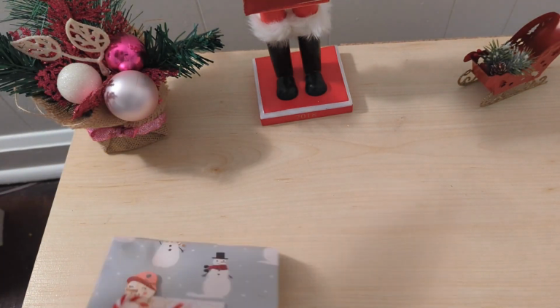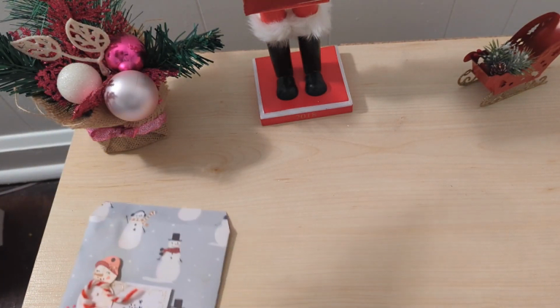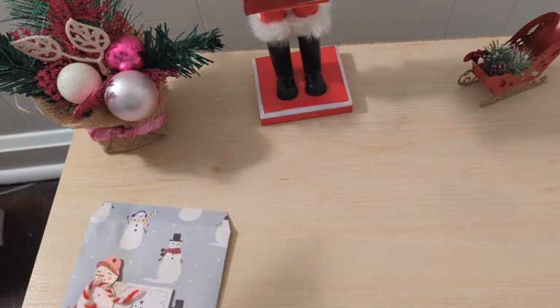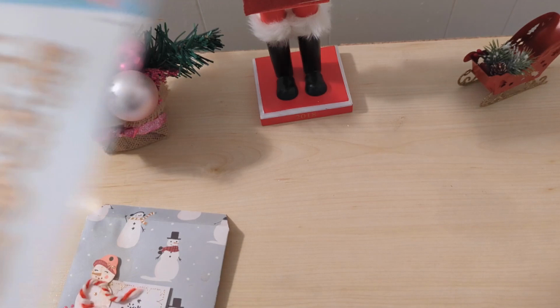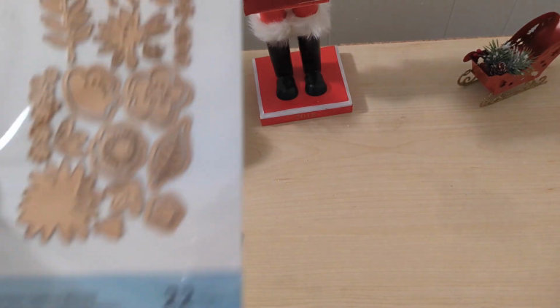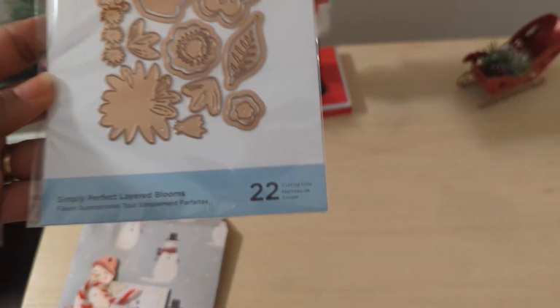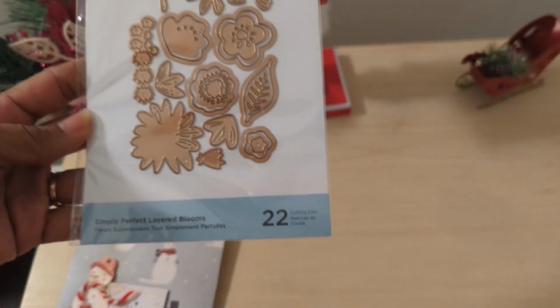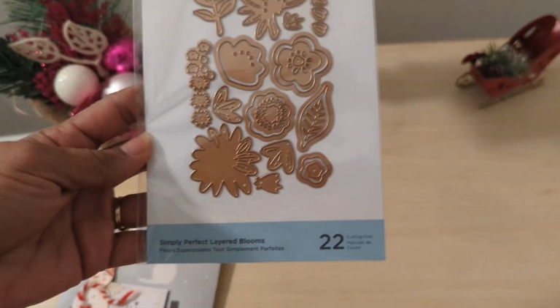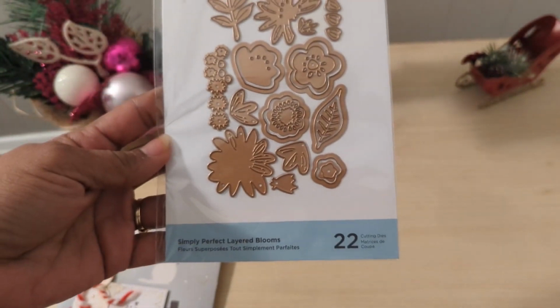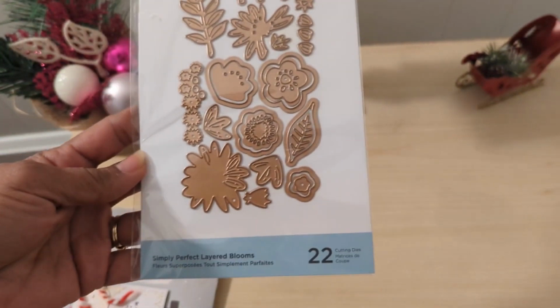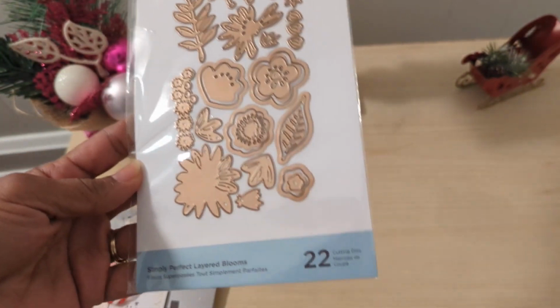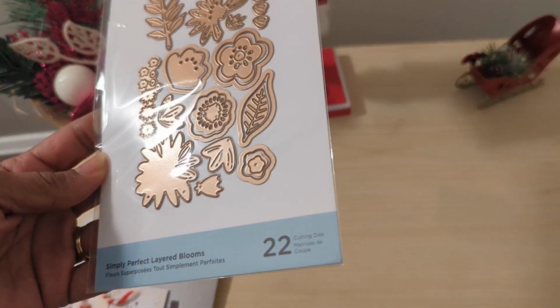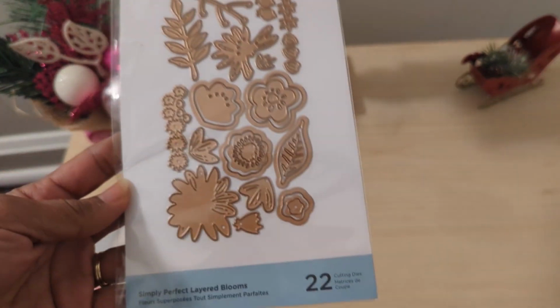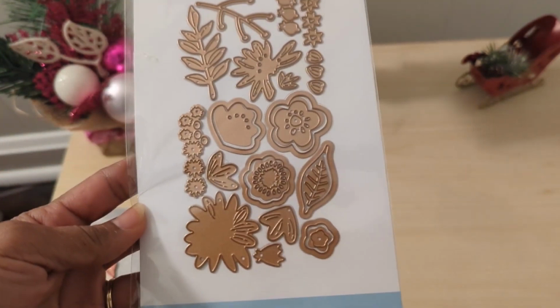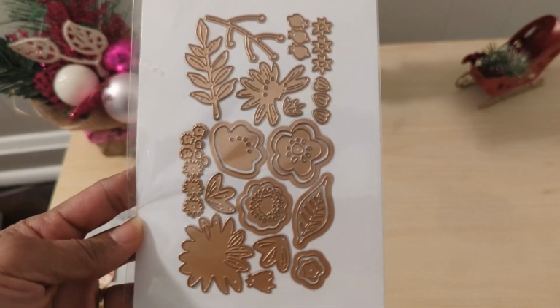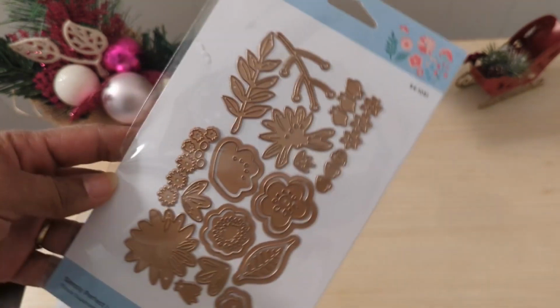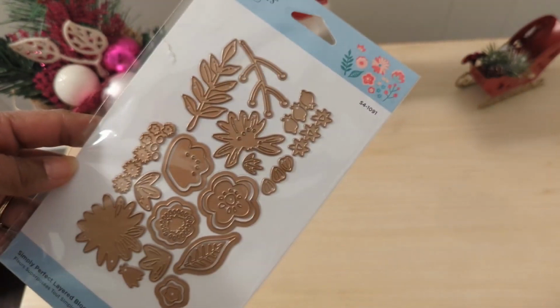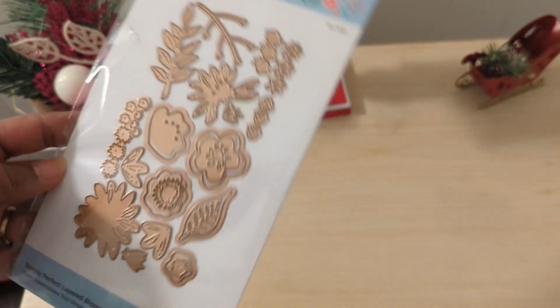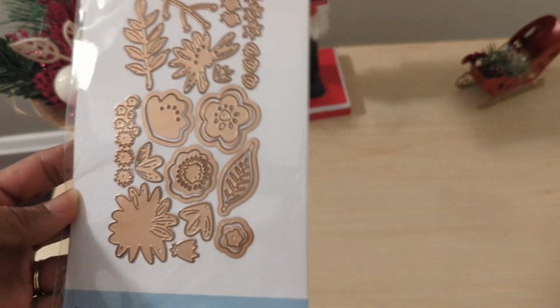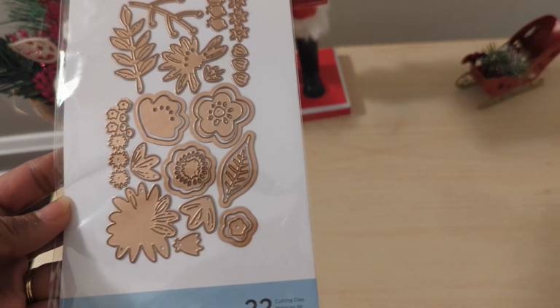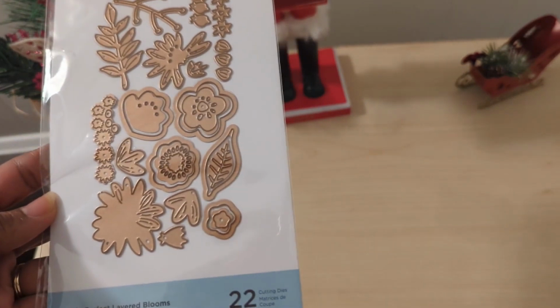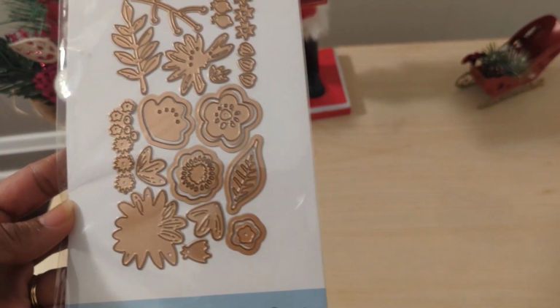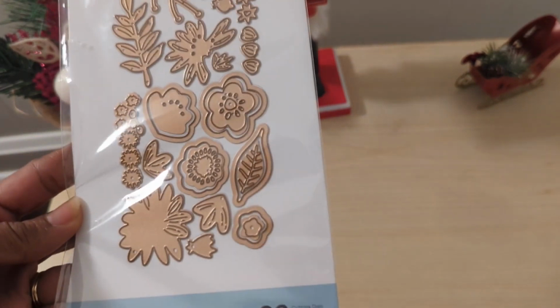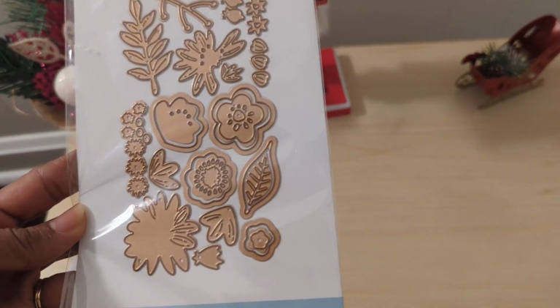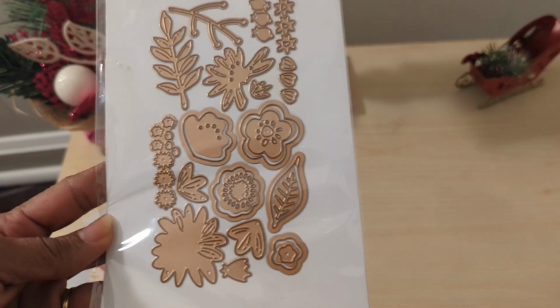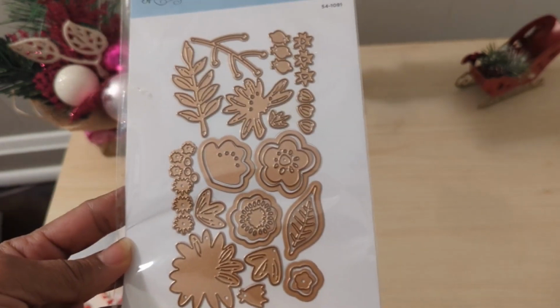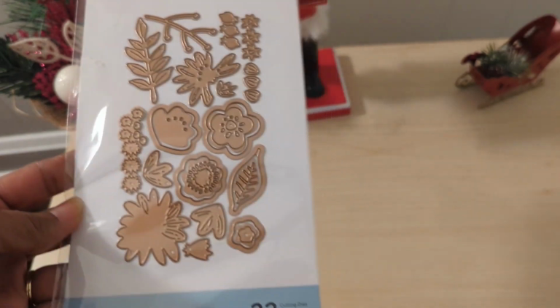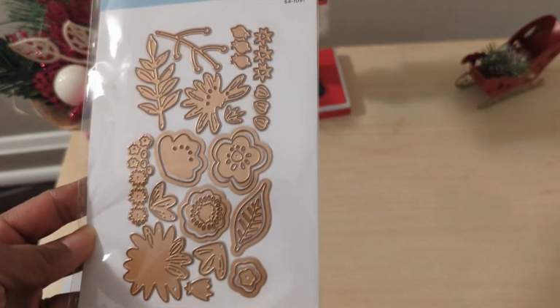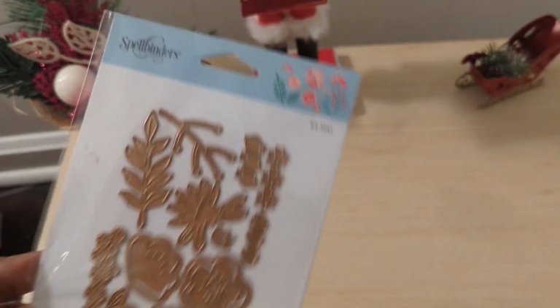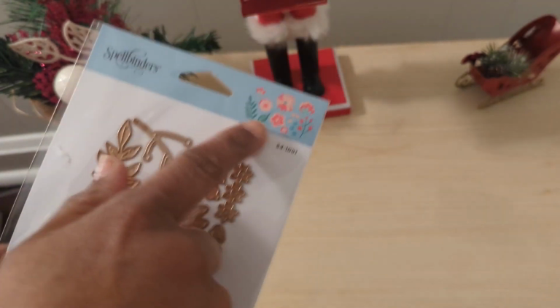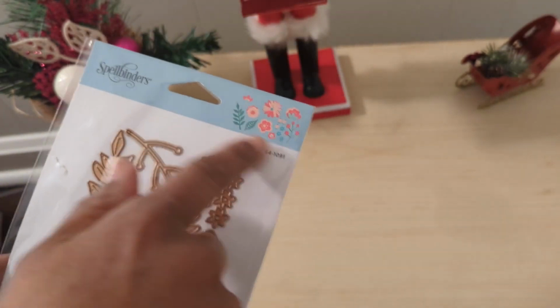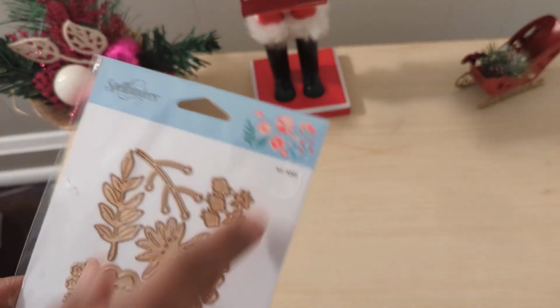Oh, I love me some Spellbinders! This Simply Perfect Layered Blooms has 22 dies. Look at those little teeny ones — I will try my best not to lose any of those so that I can make these beautiful flowers here.